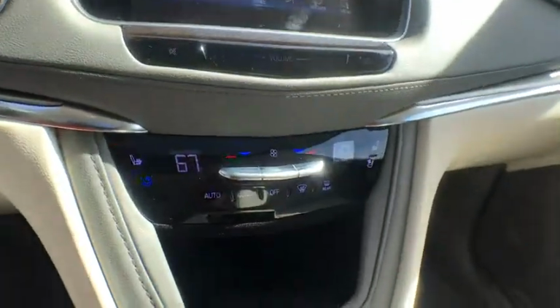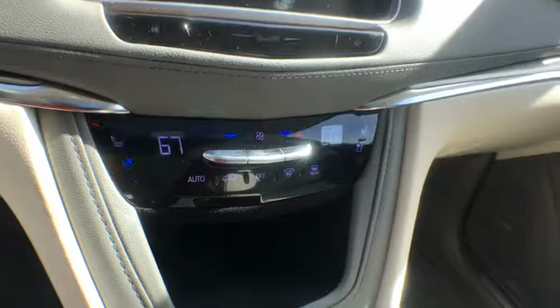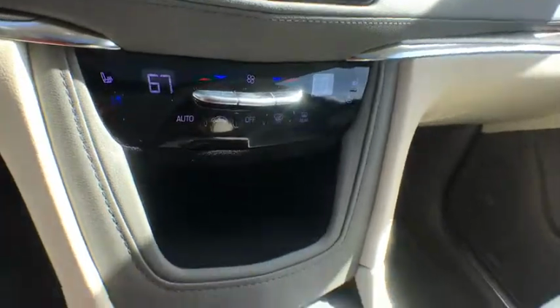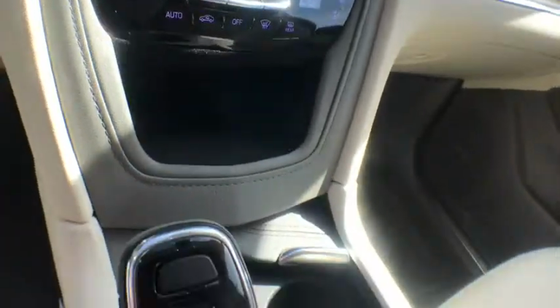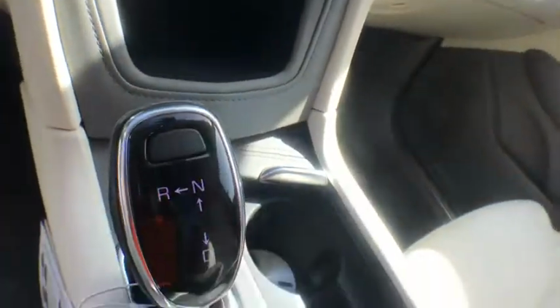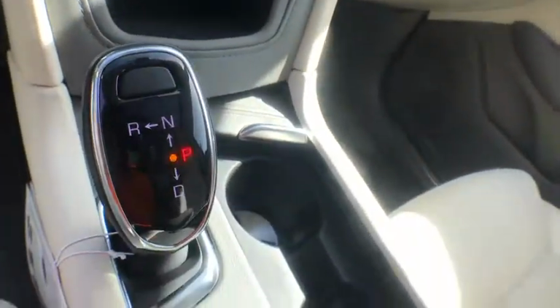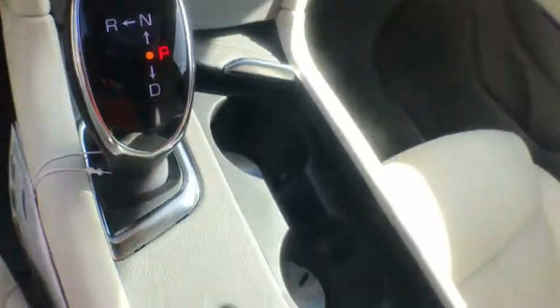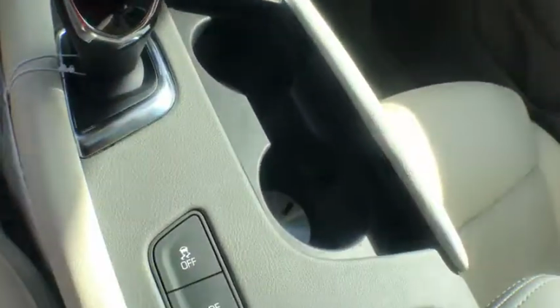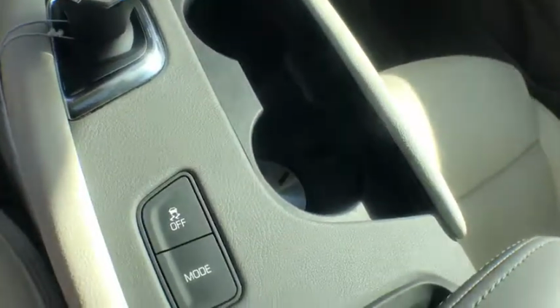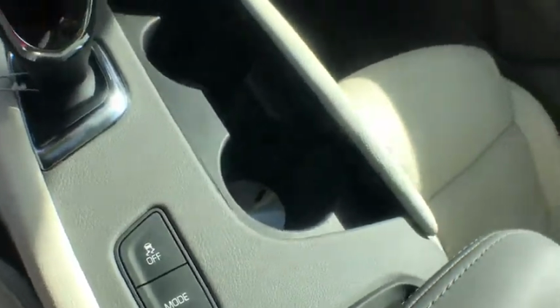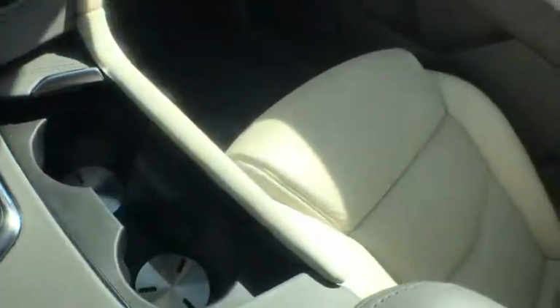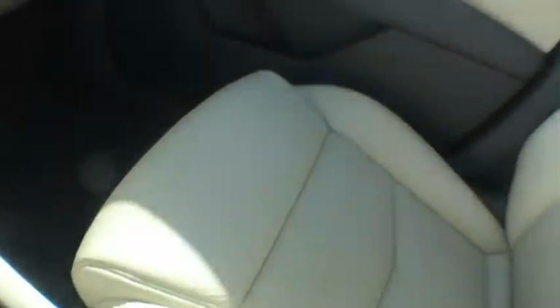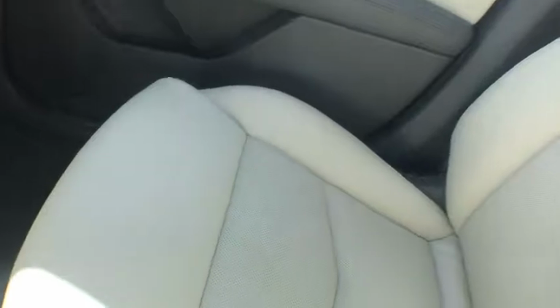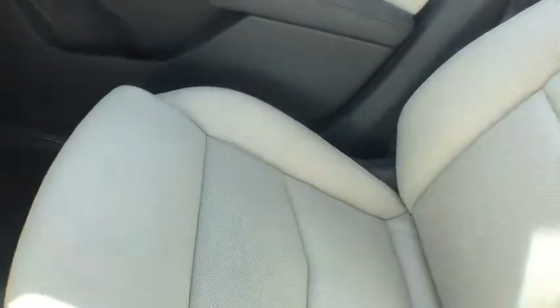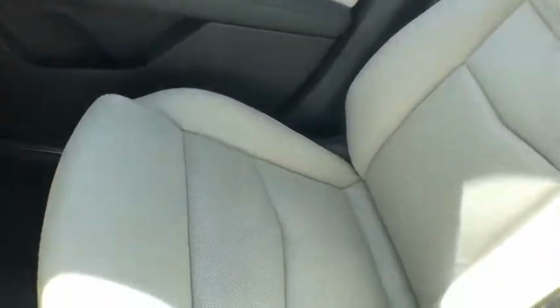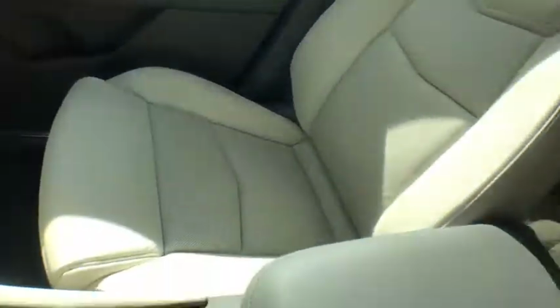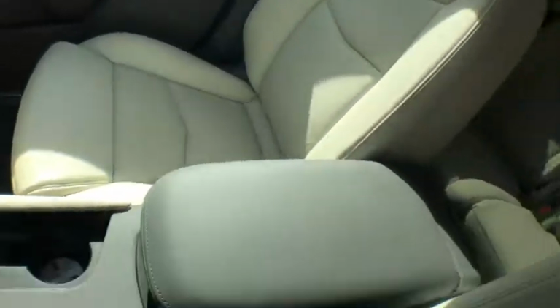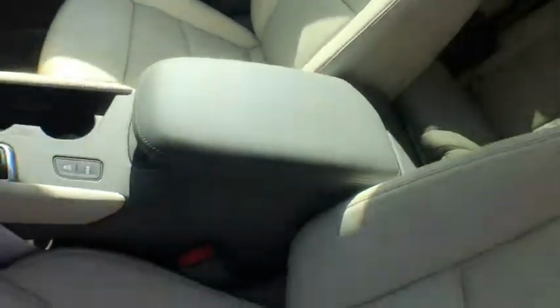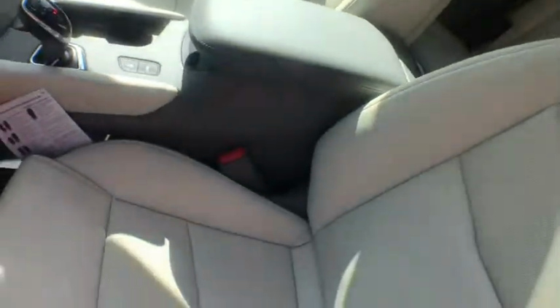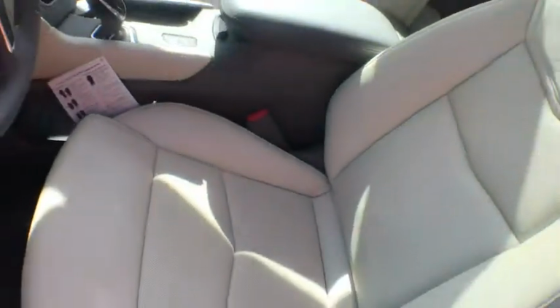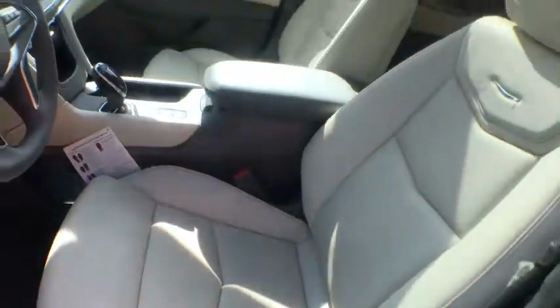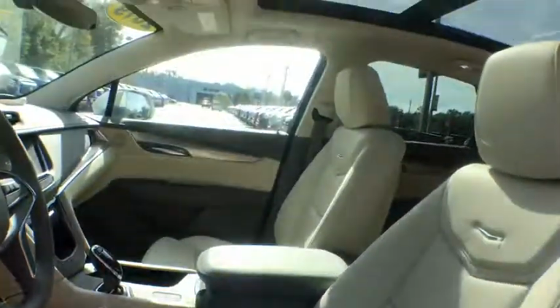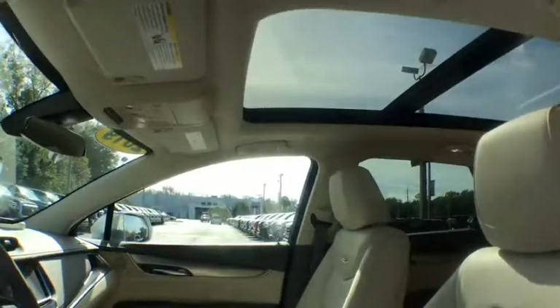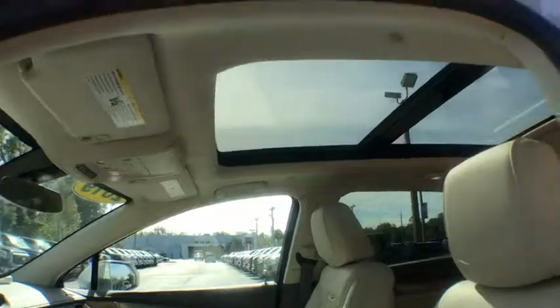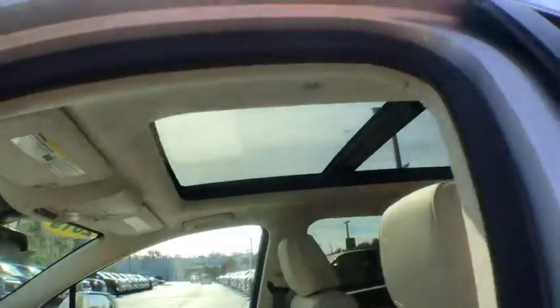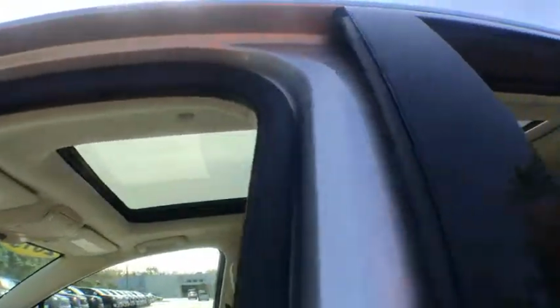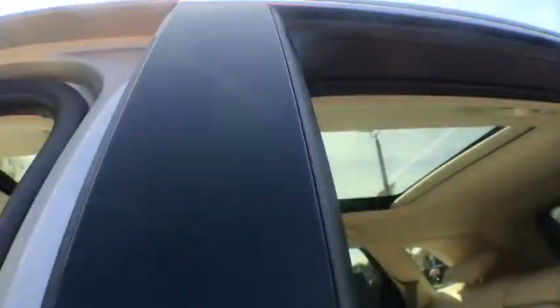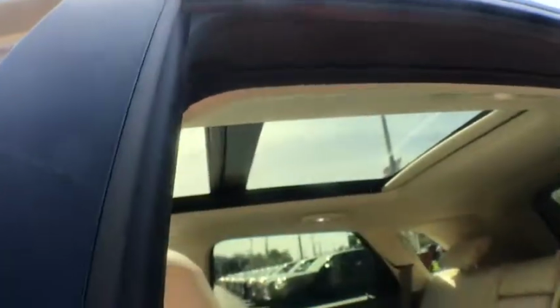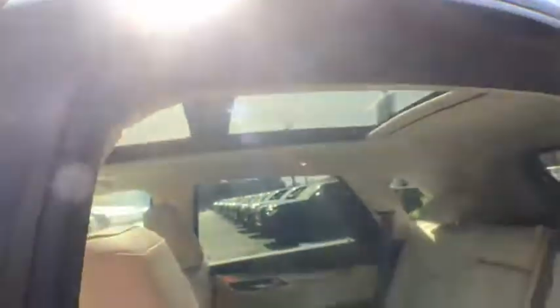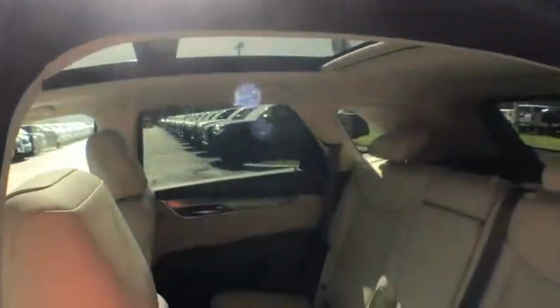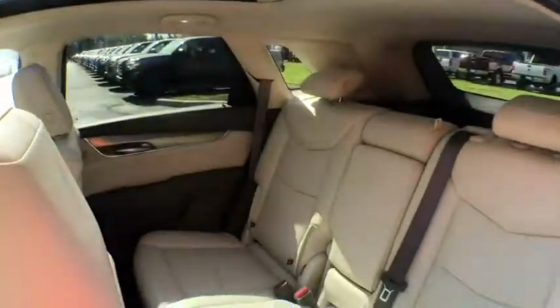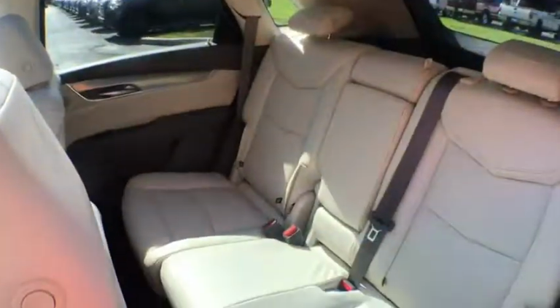Universal garage door opener, center armrest, rear window defroster, compass, electronic stability control, heated front seats, power windows, driver and front passenger heated seats, trip computer, heated steering wheel, tachometer.